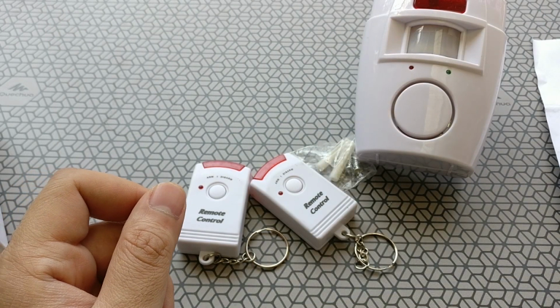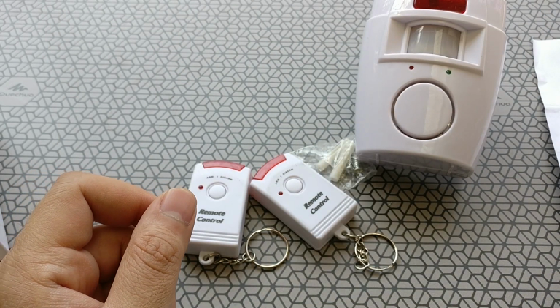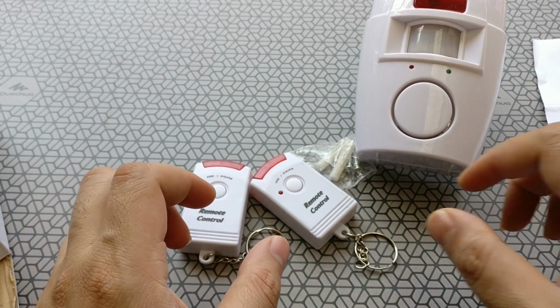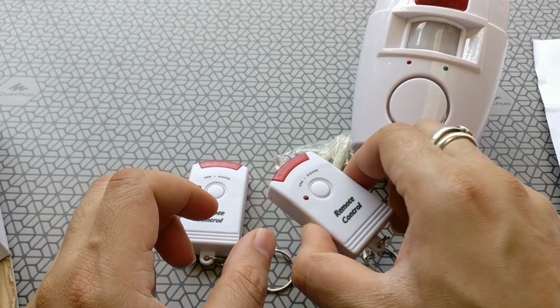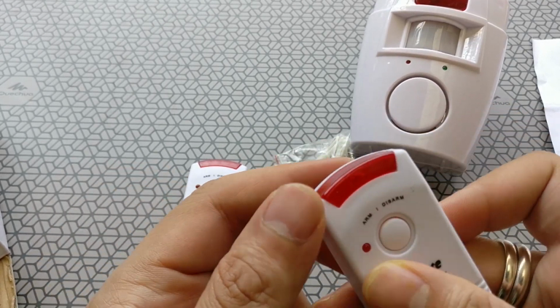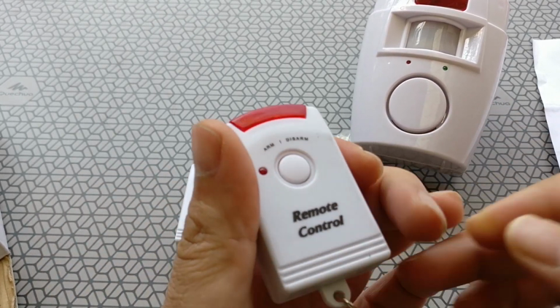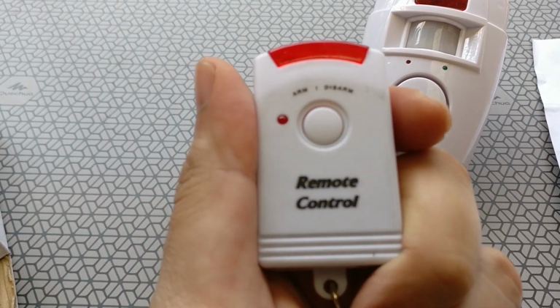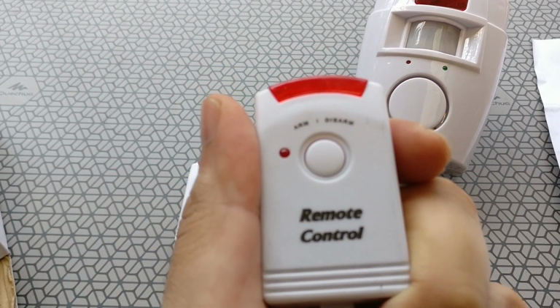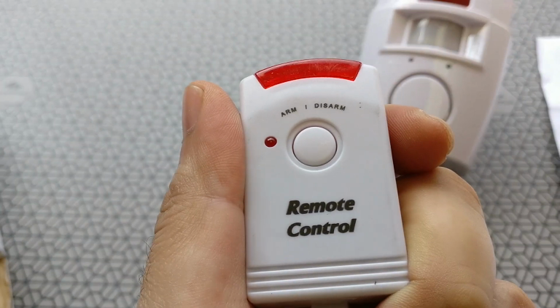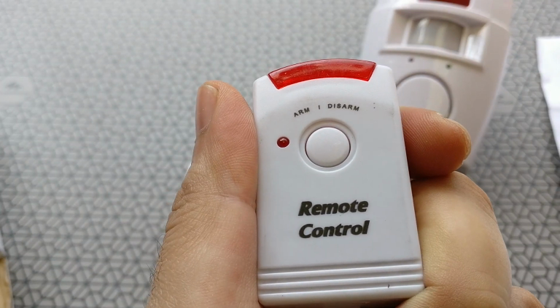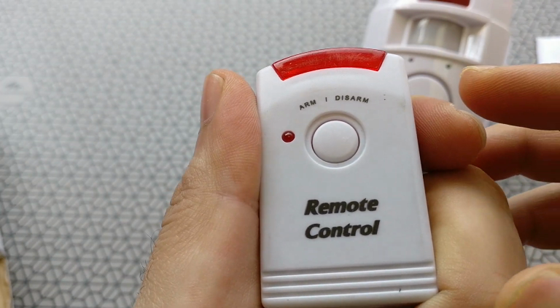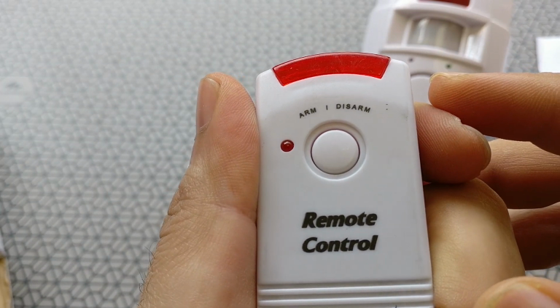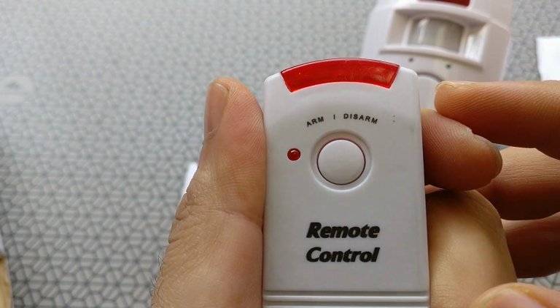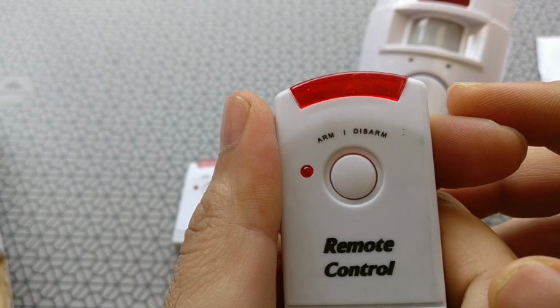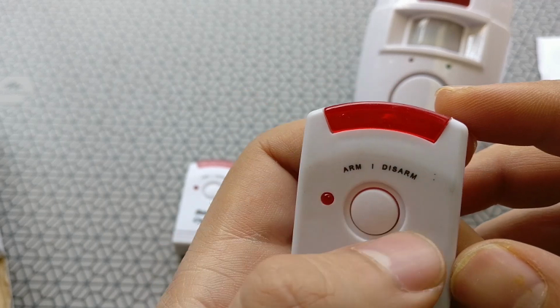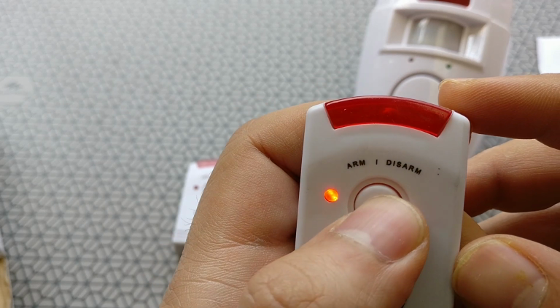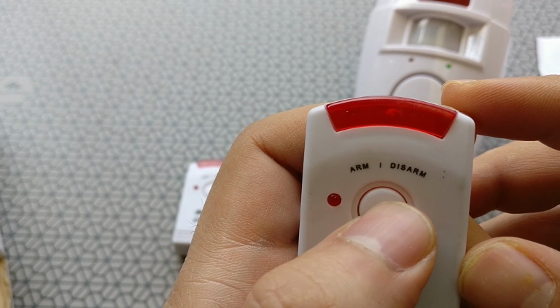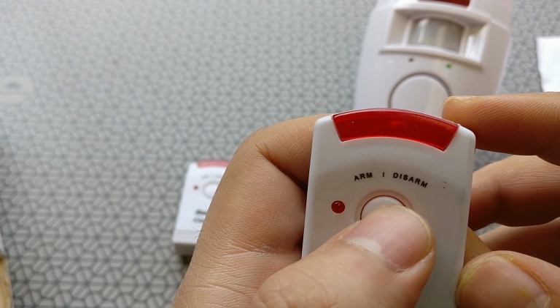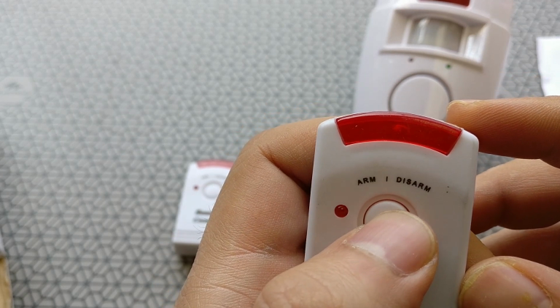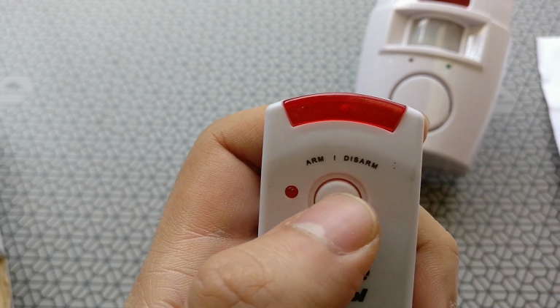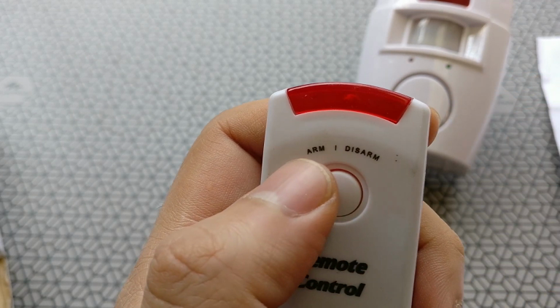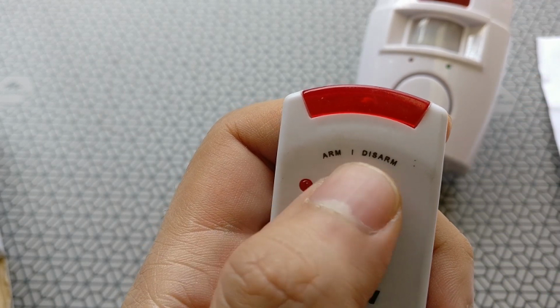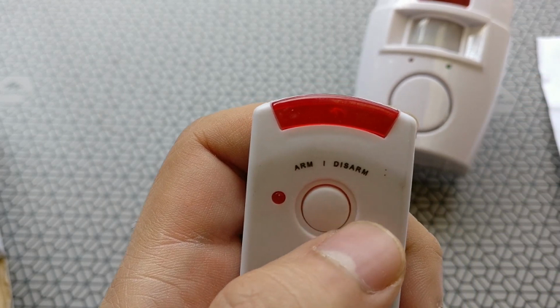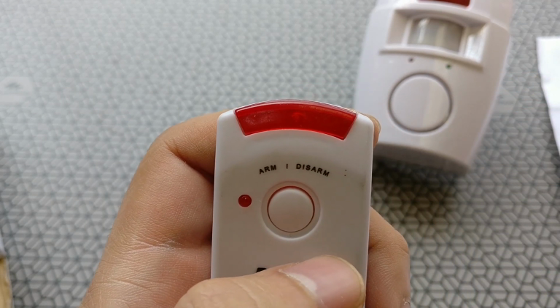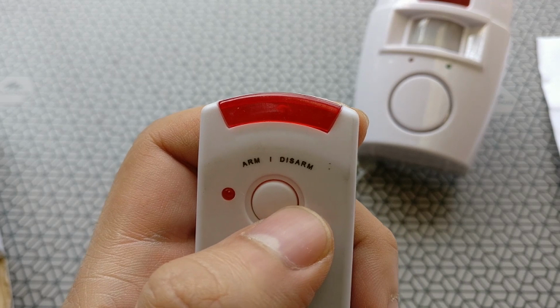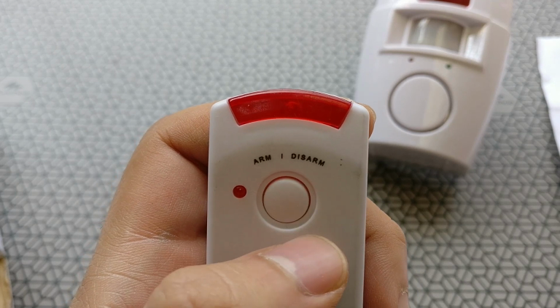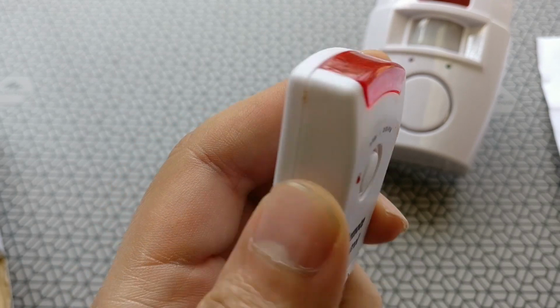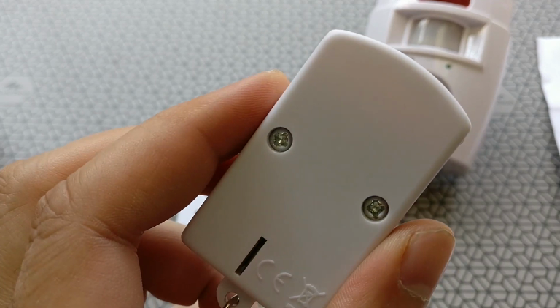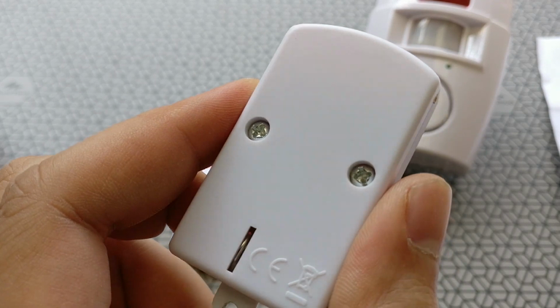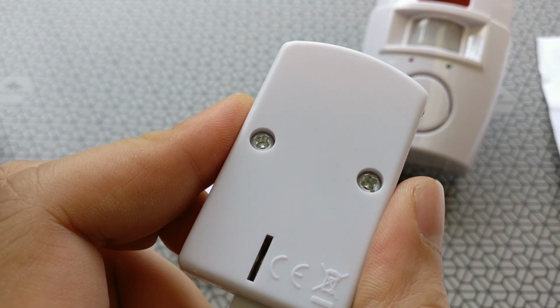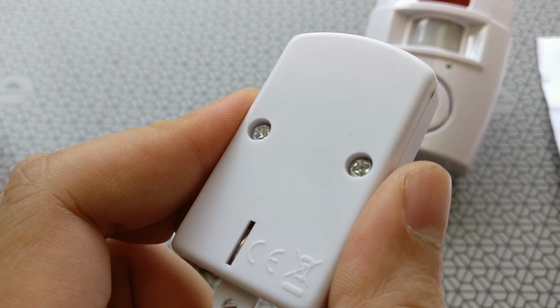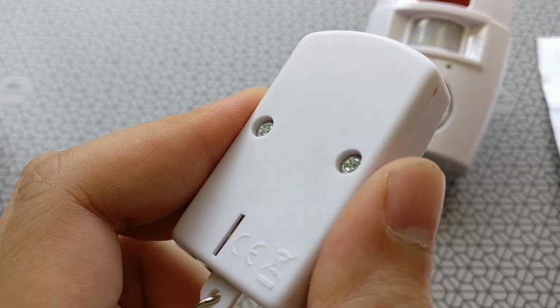The remote is fairly well built, about the size of a car remote. It's a single button remote and it's quite clicky. I just wish this was an RF remote, because if you have to operate this device you need to be in the line of sight.